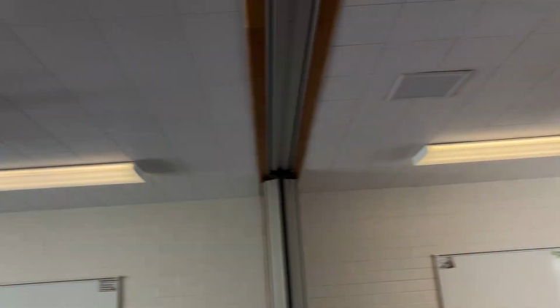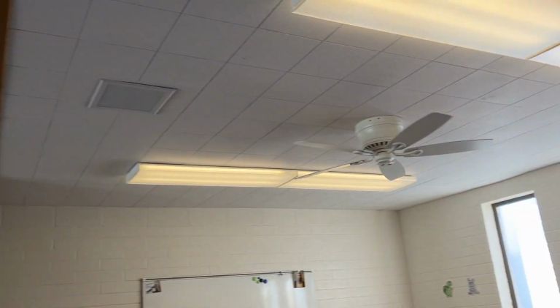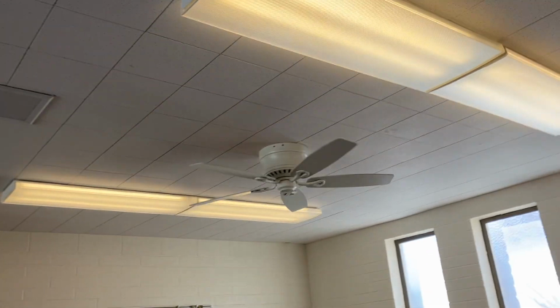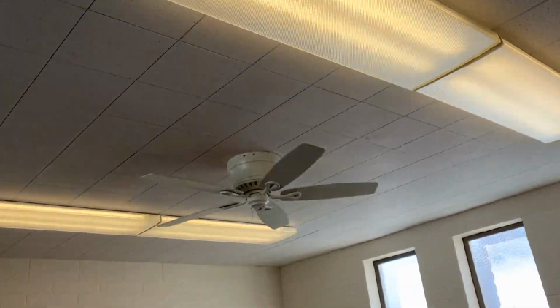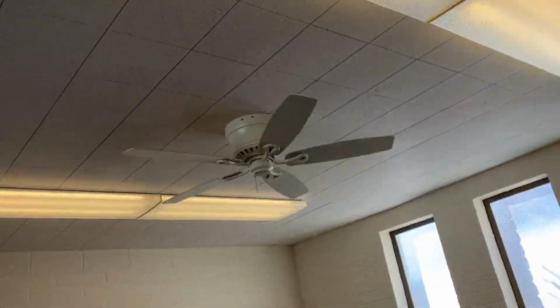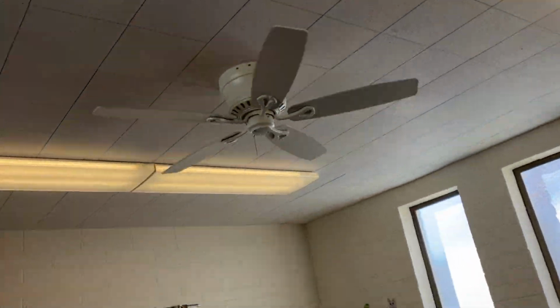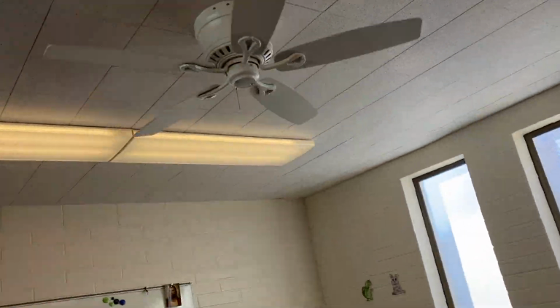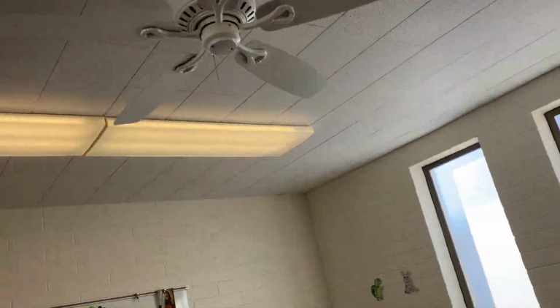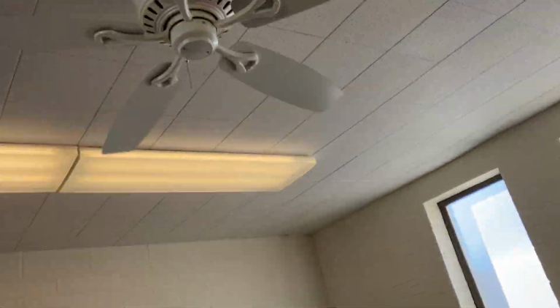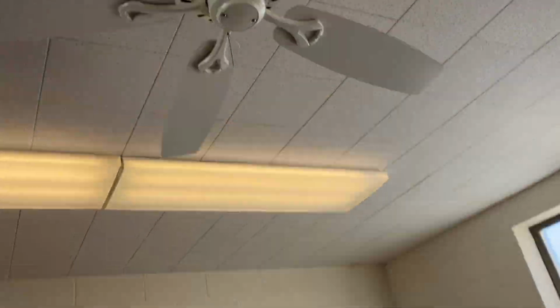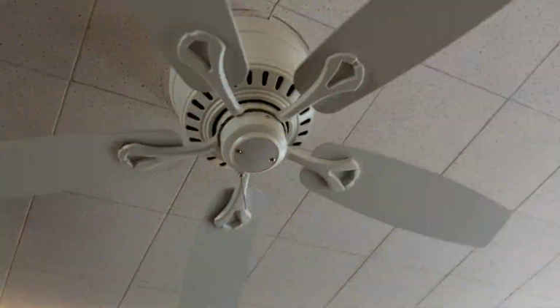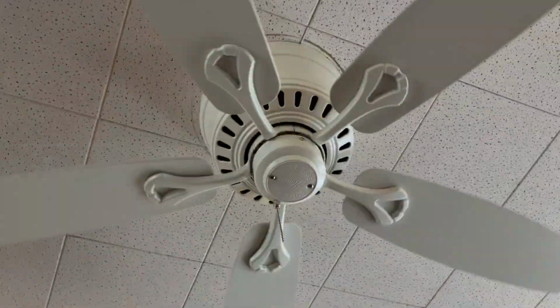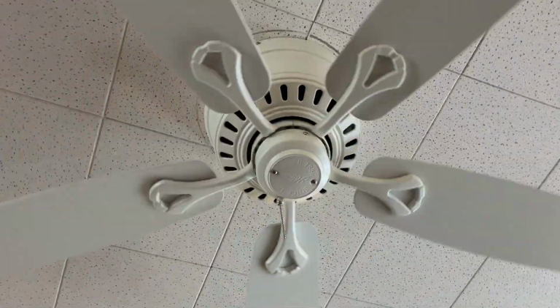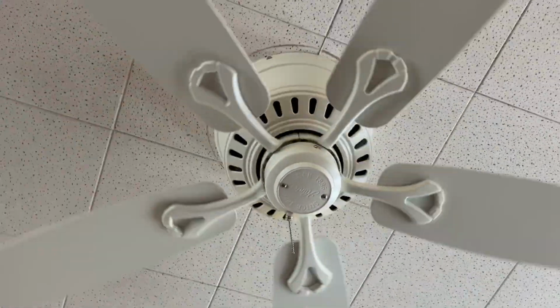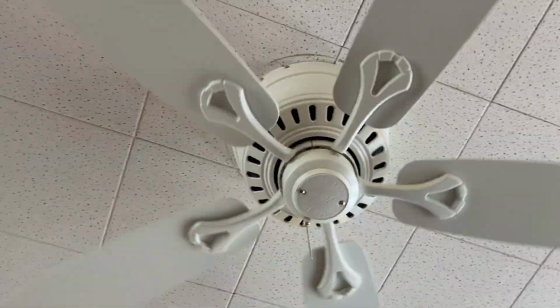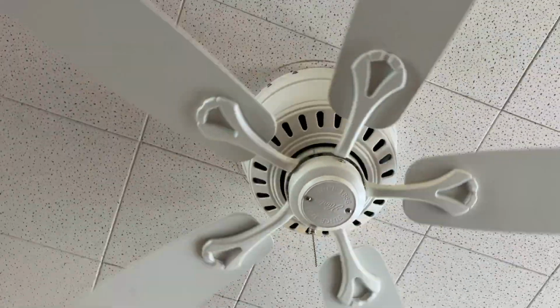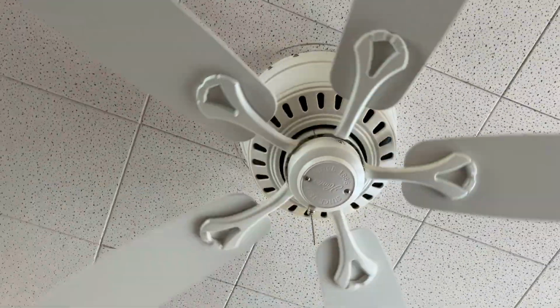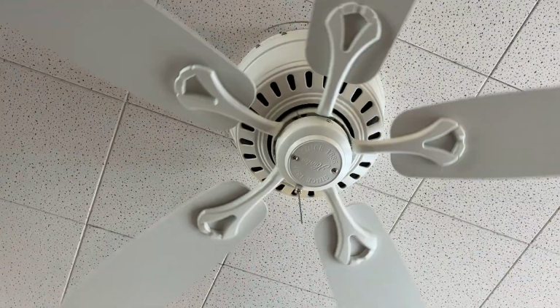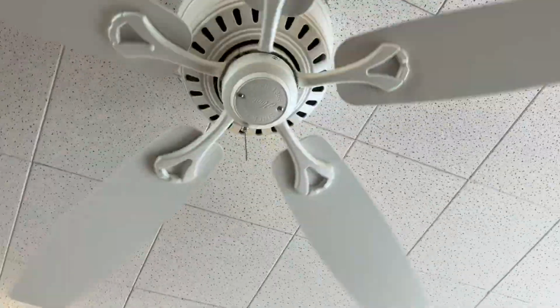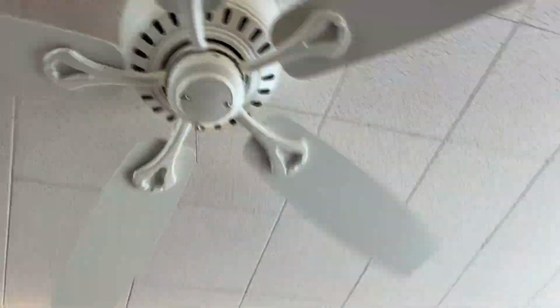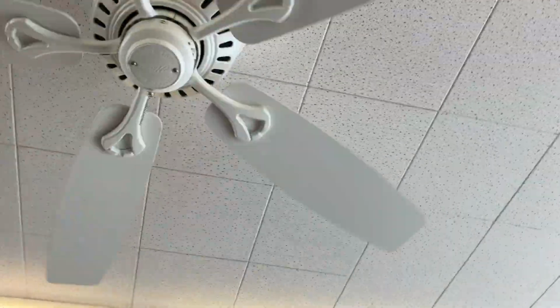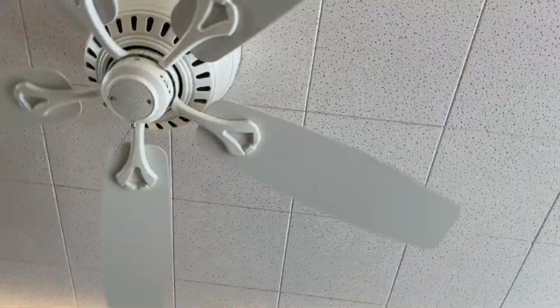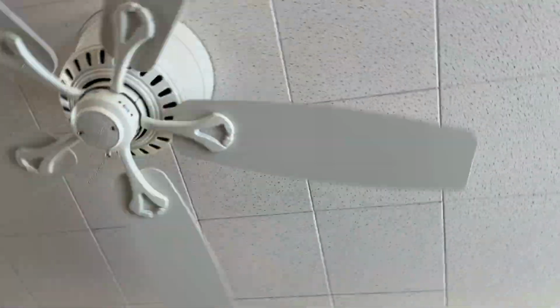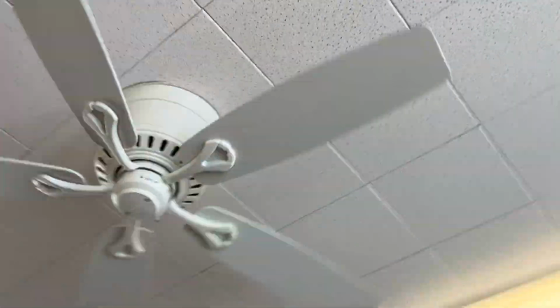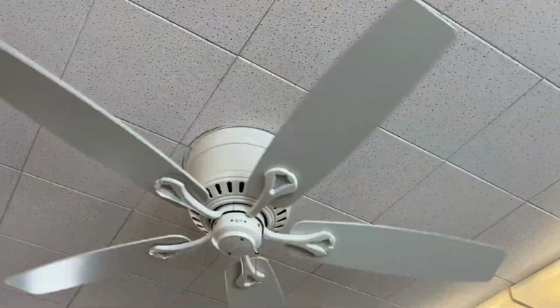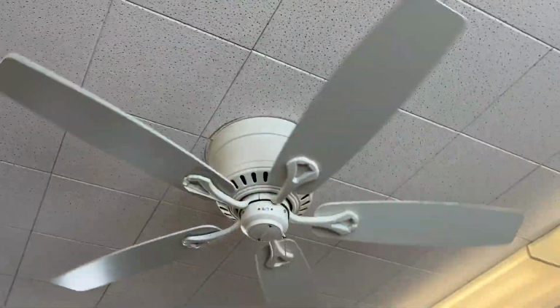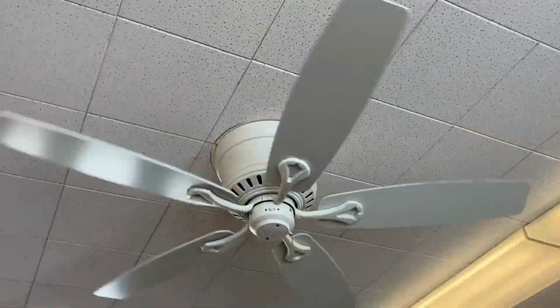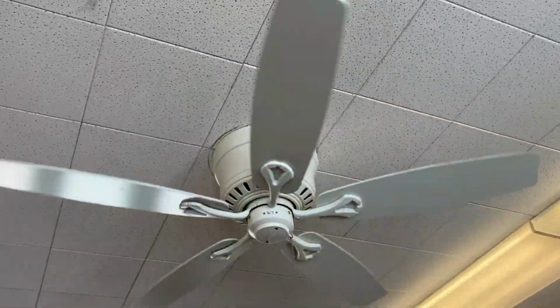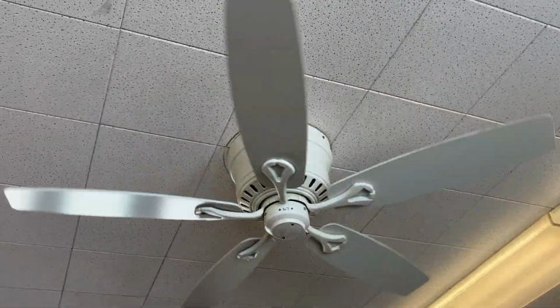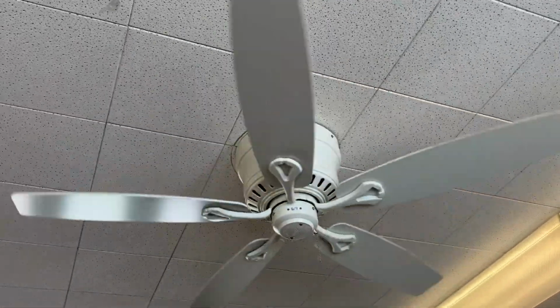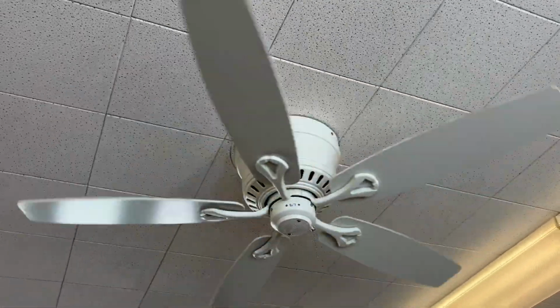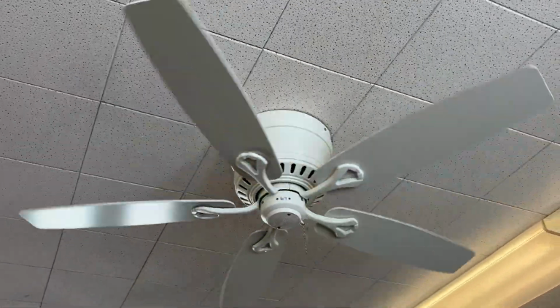This one almost fell — well, it actually did fall. Of course the entire fan itself was loose, as well as the mounting bracket at the same time.